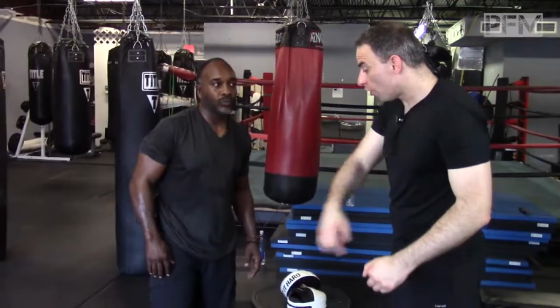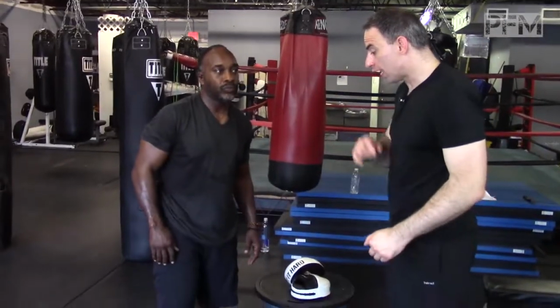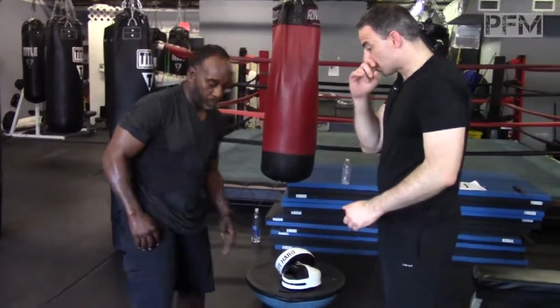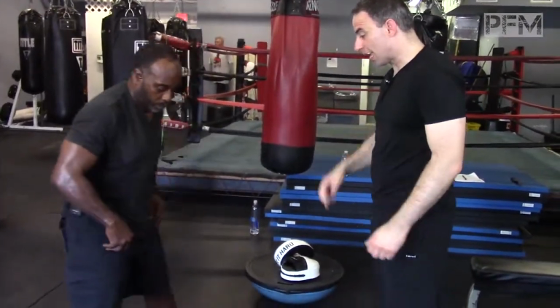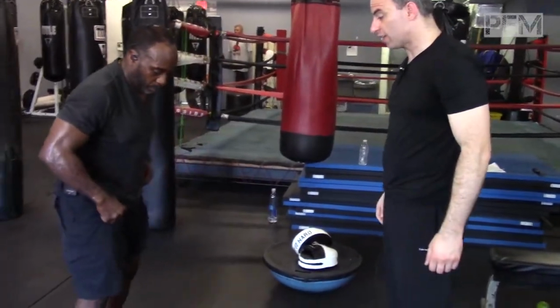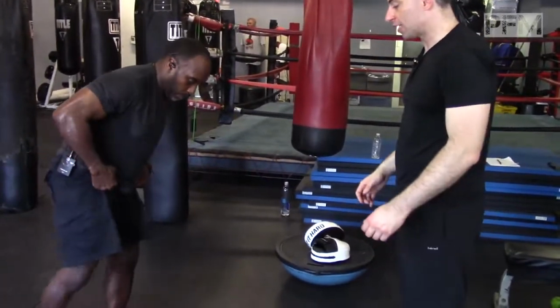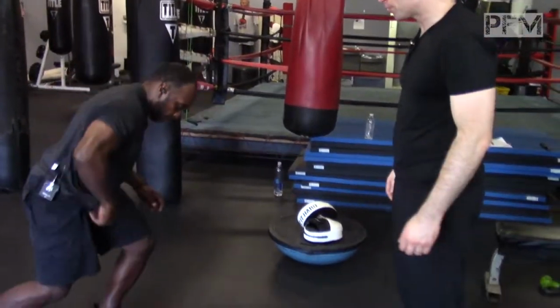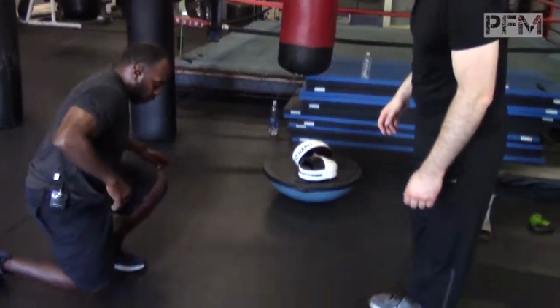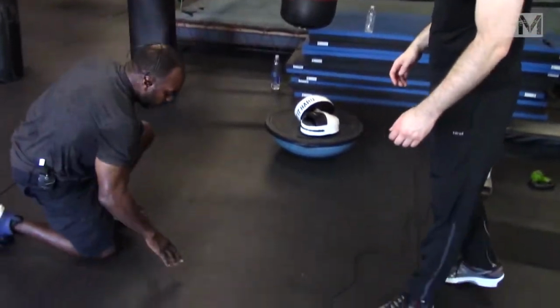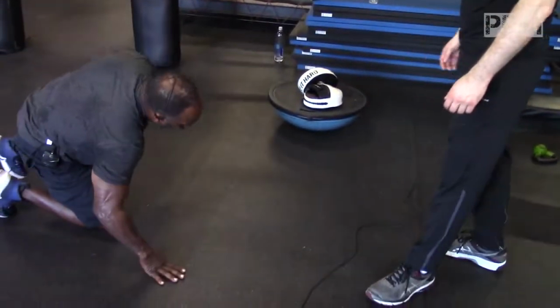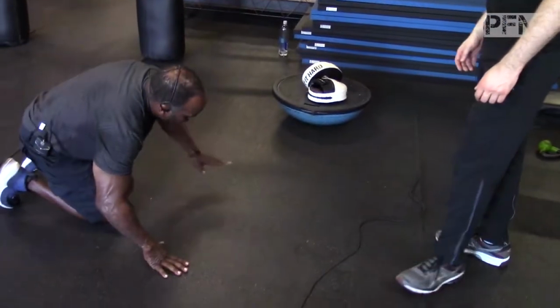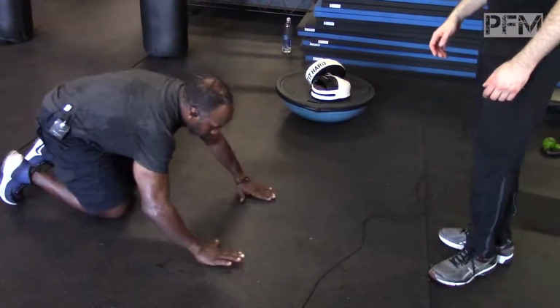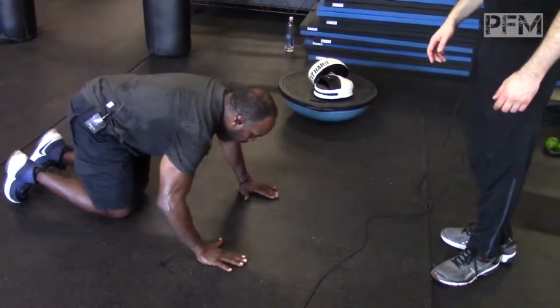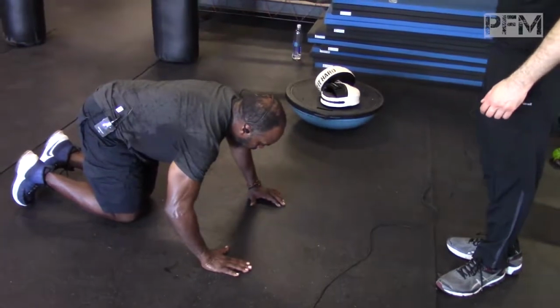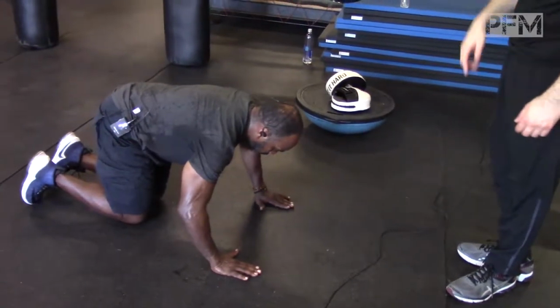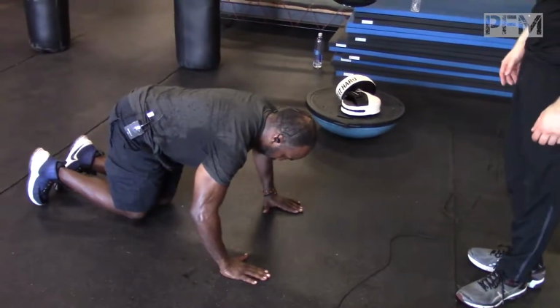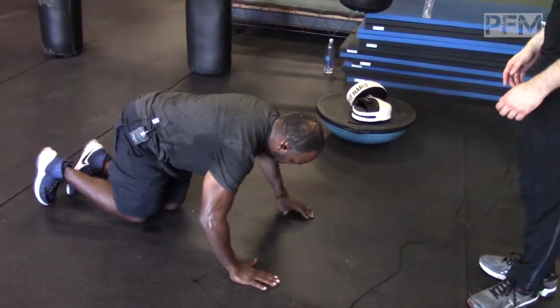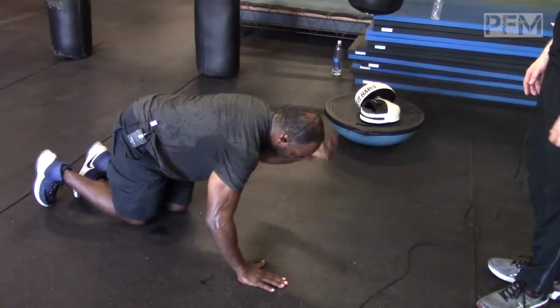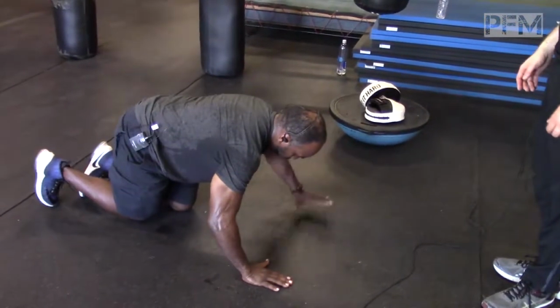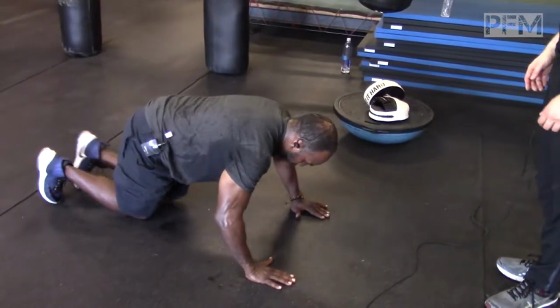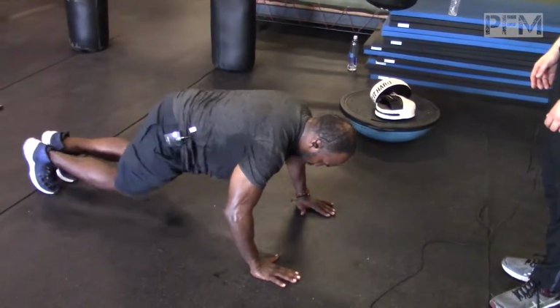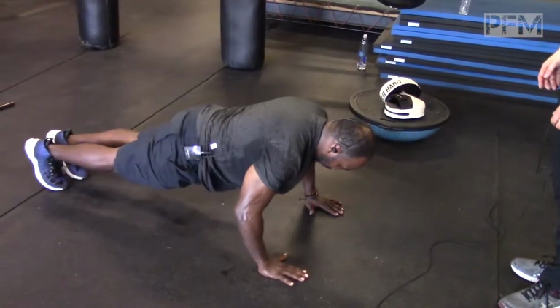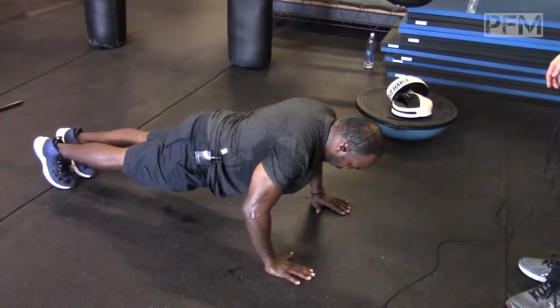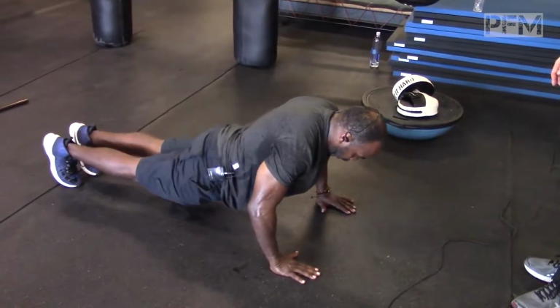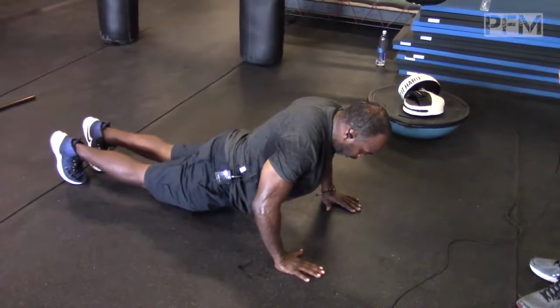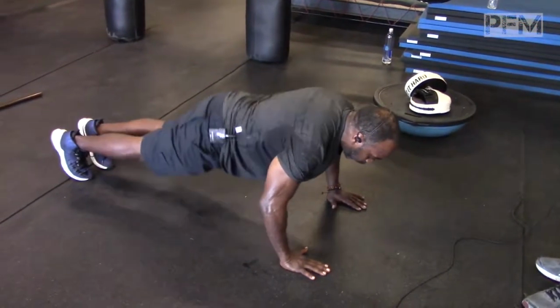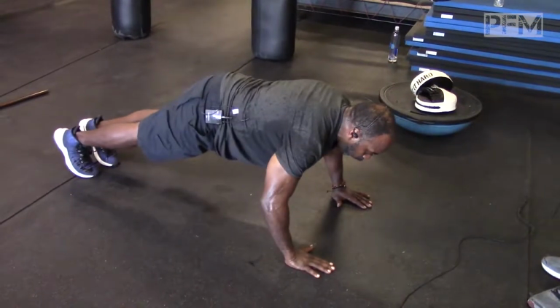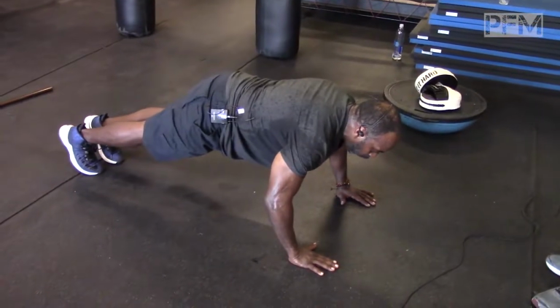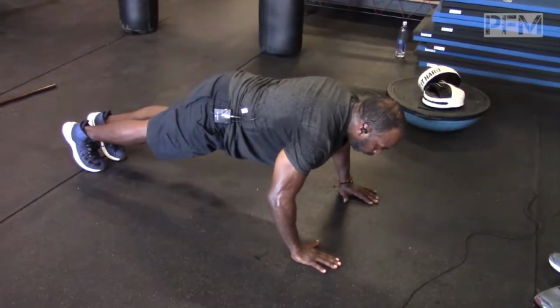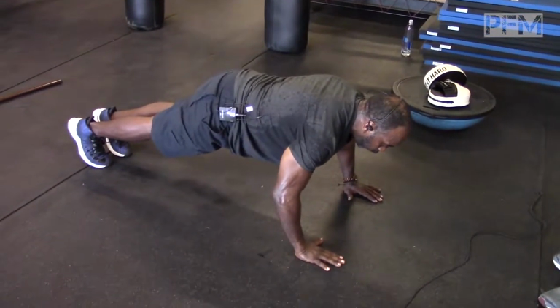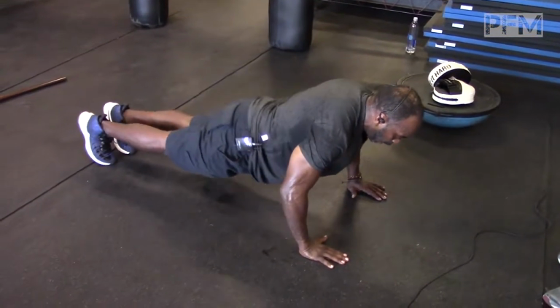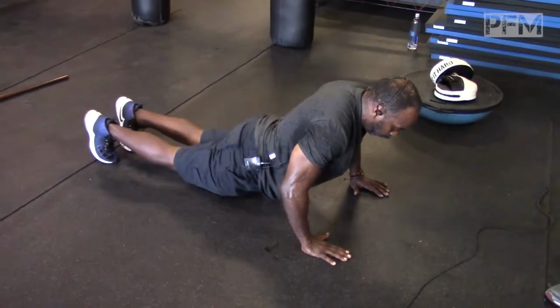Go ahead and show us the clap push-up. We're going to talk about why he uses his hip up in the air as well. The hip up in the air is for the full explosion, full-body explosion.